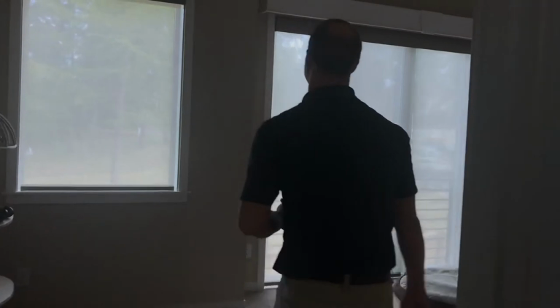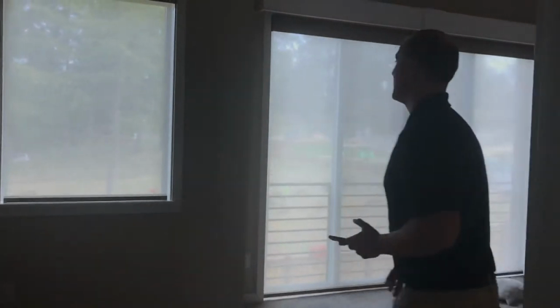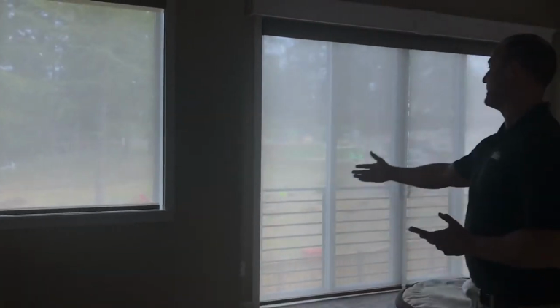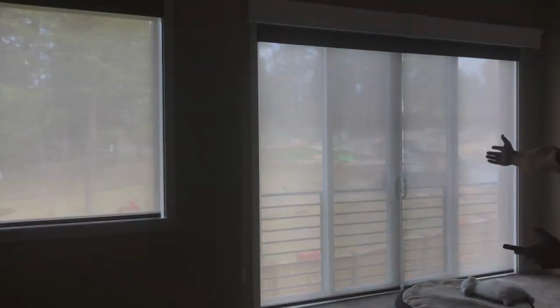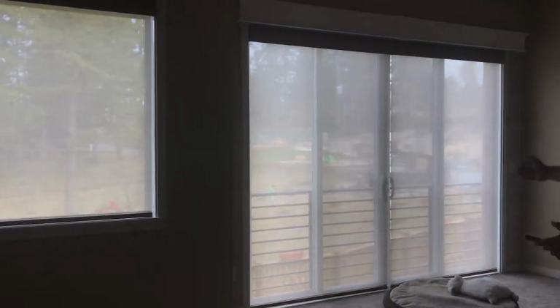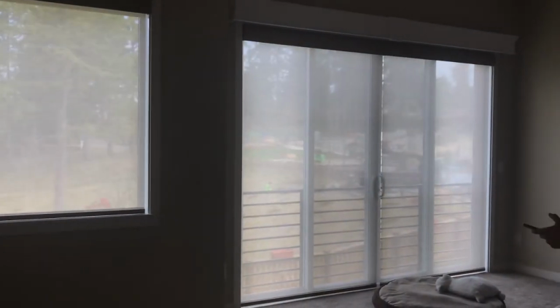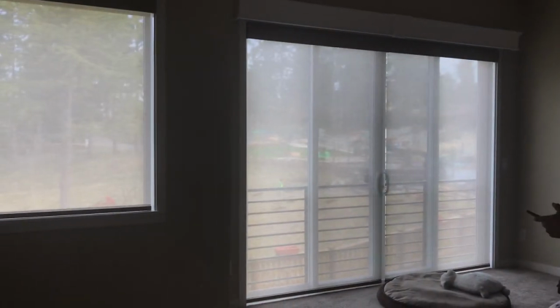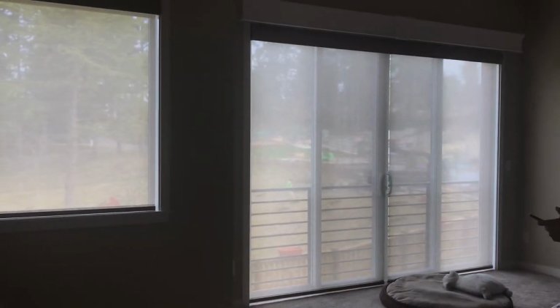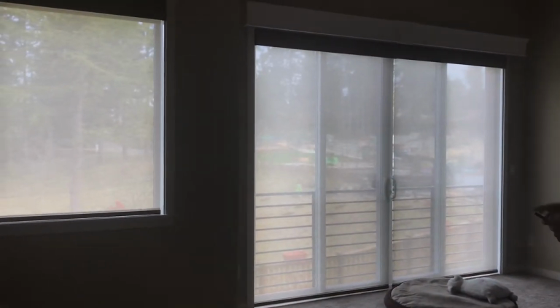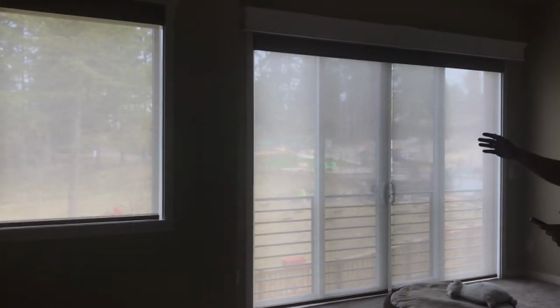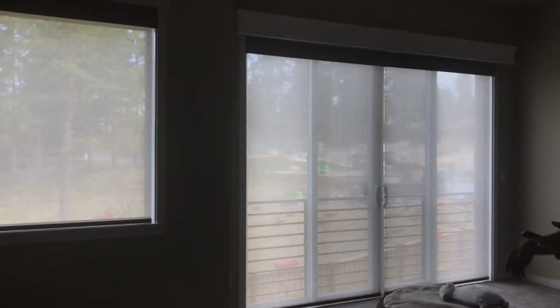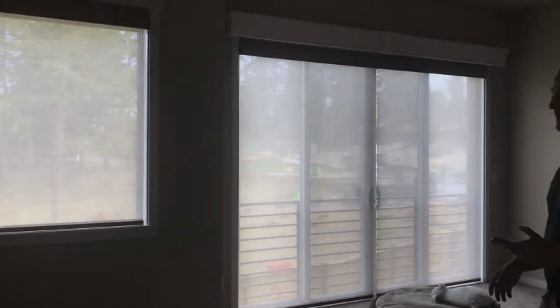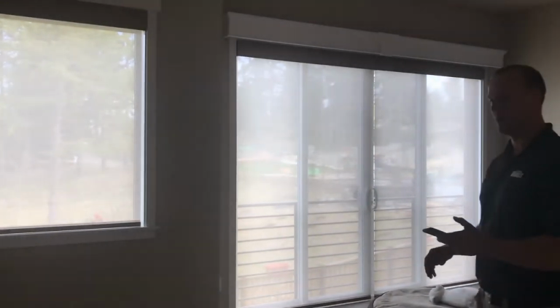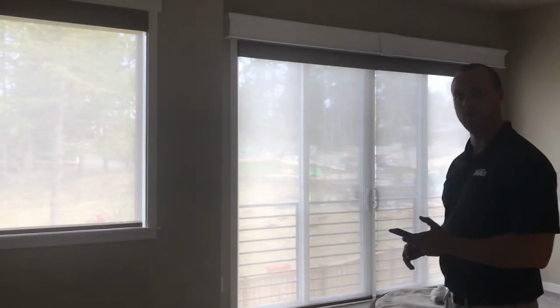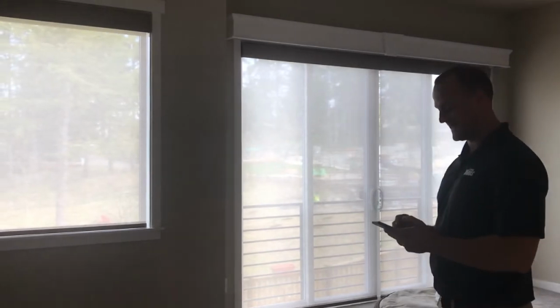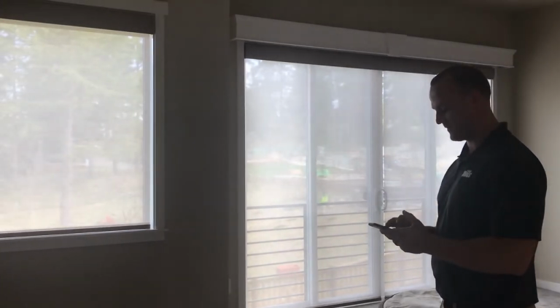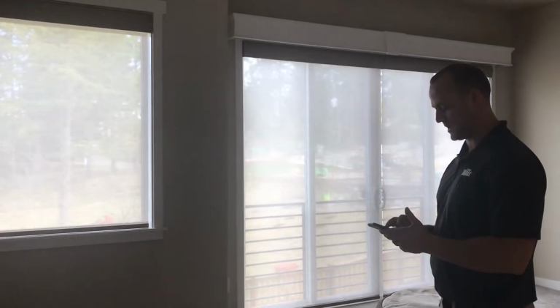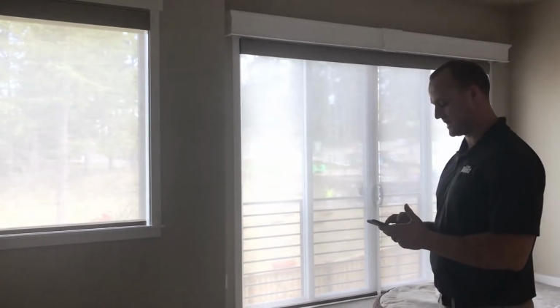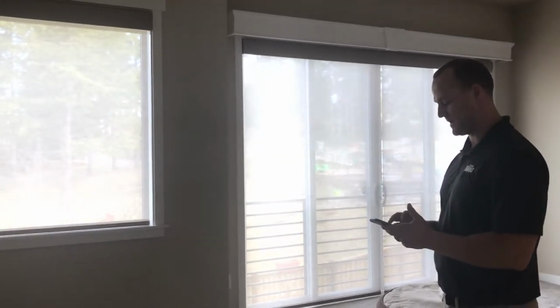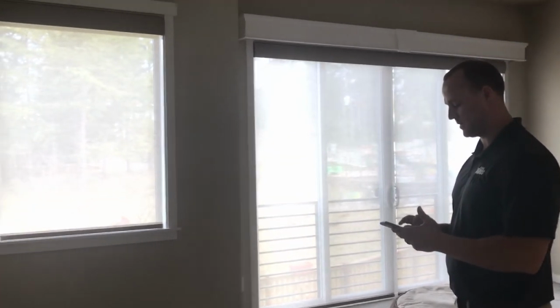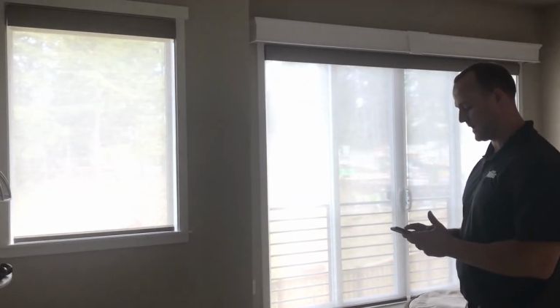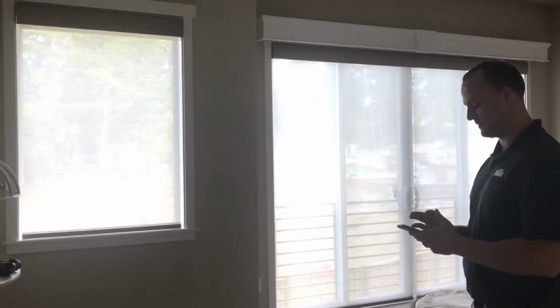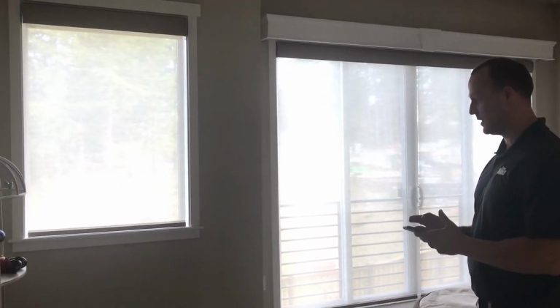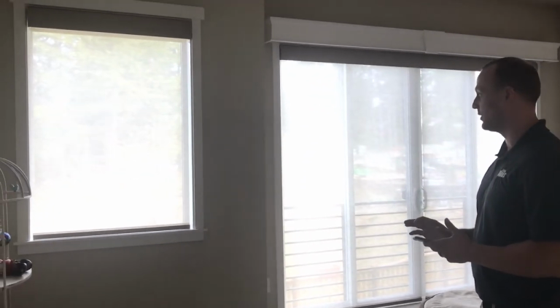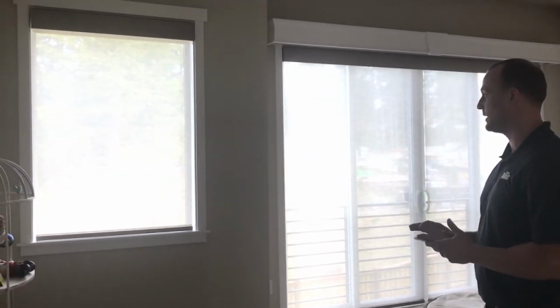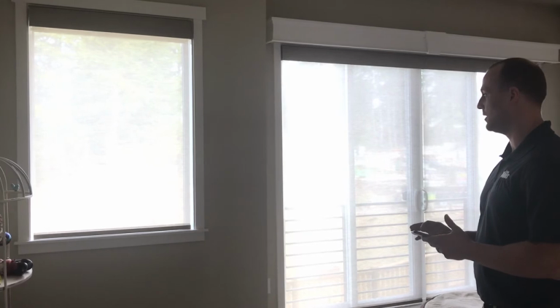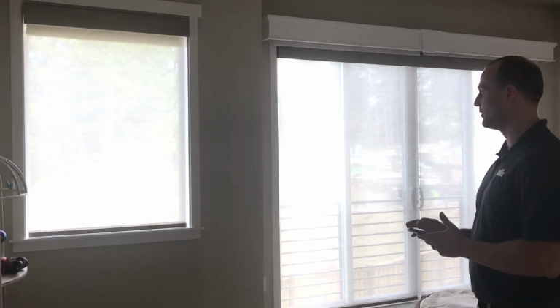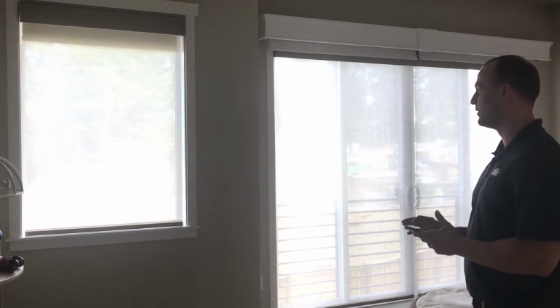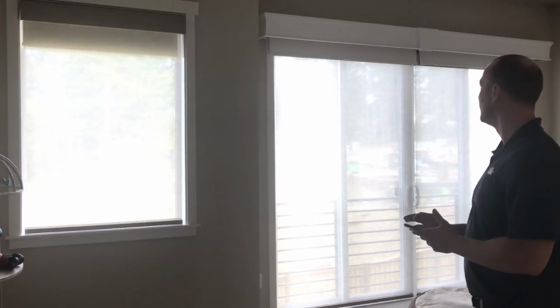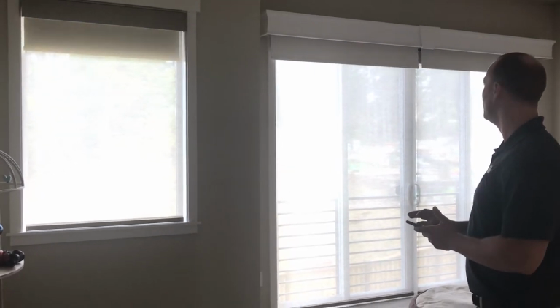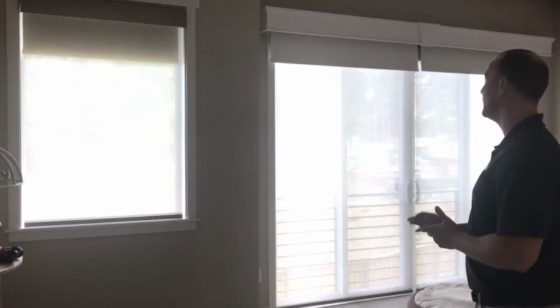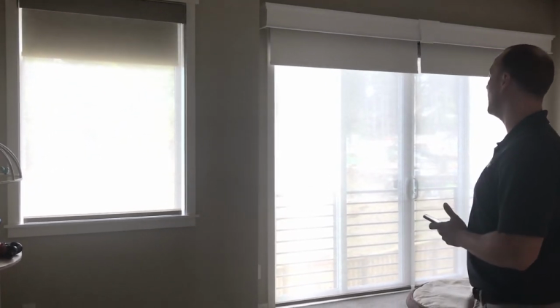Here in their master bedroom you'll see that they have some nice light filtering shades, but when it's time for bed they wanted to have a little bit of room darkening as well.